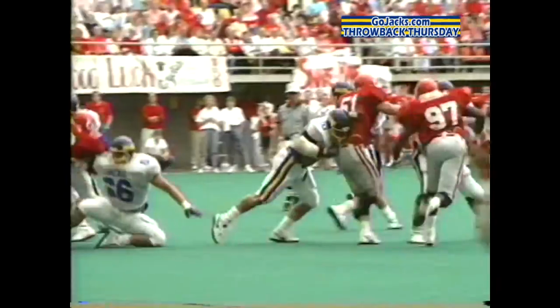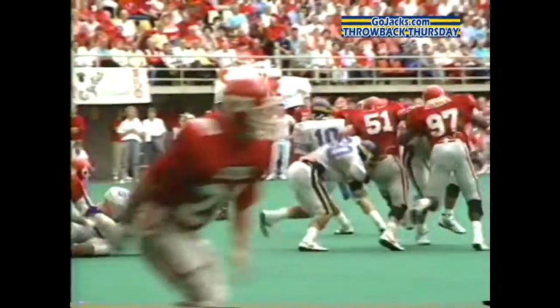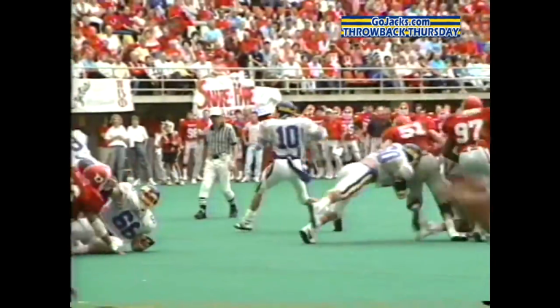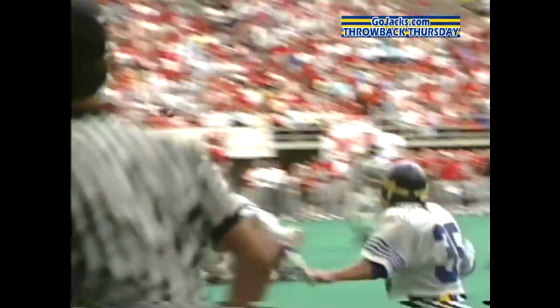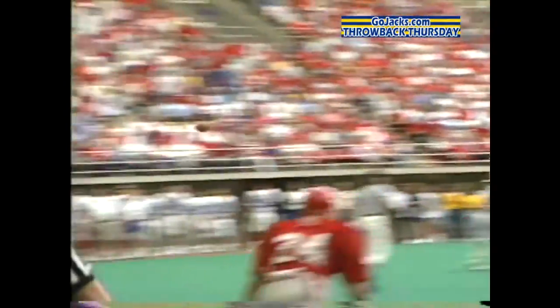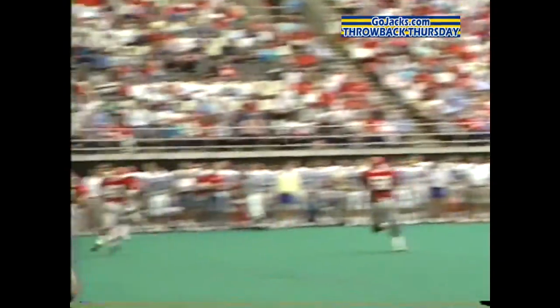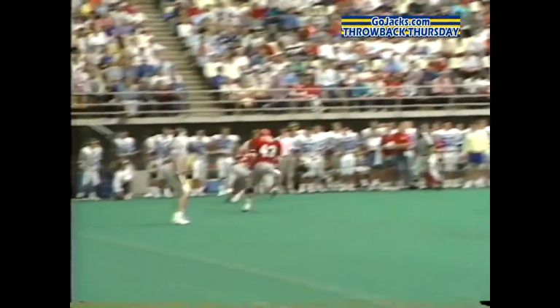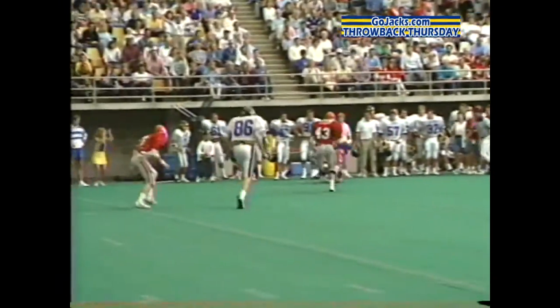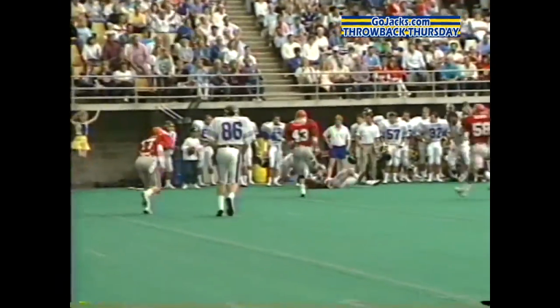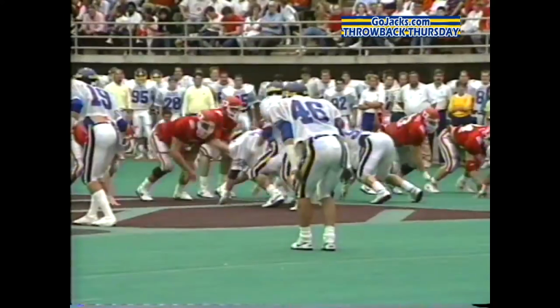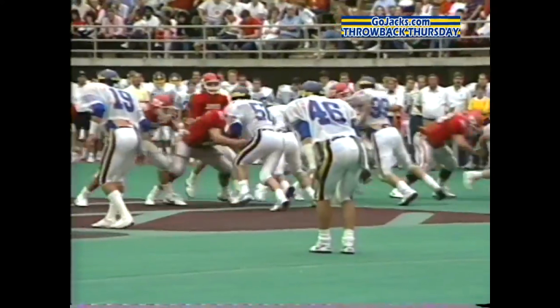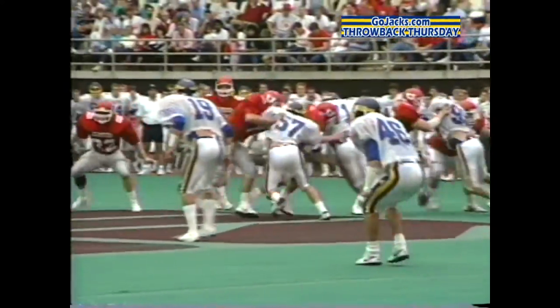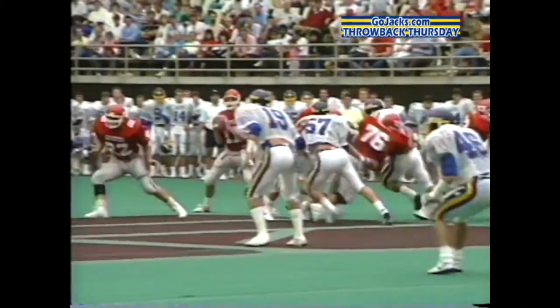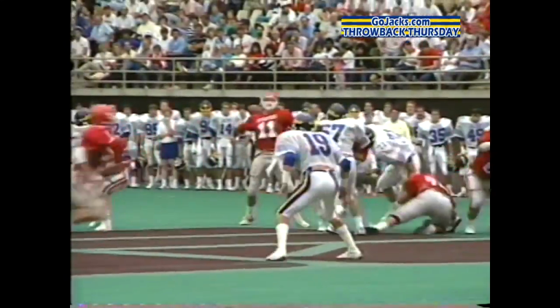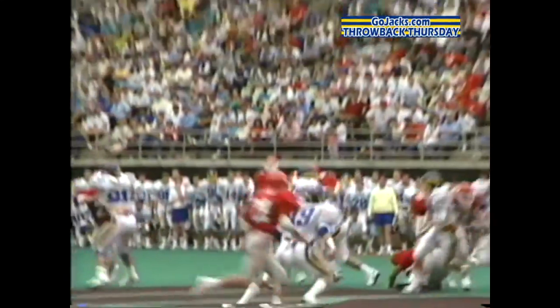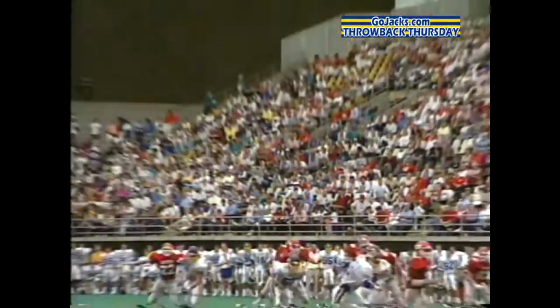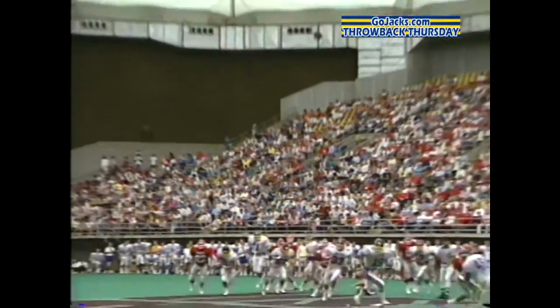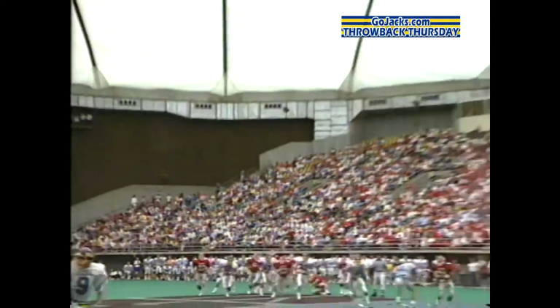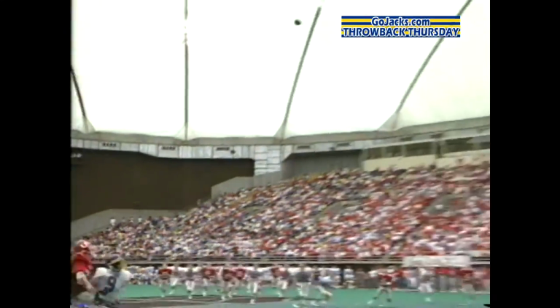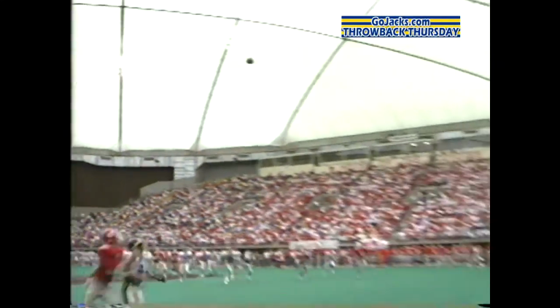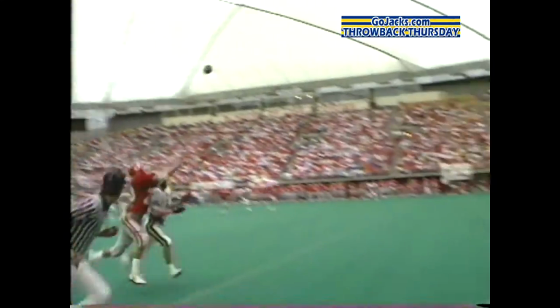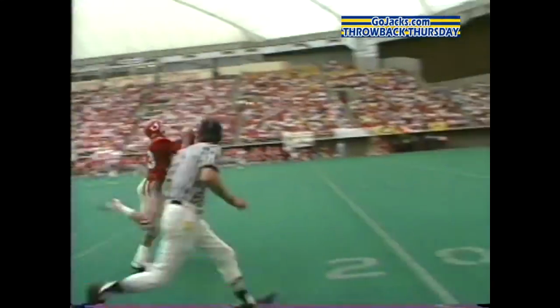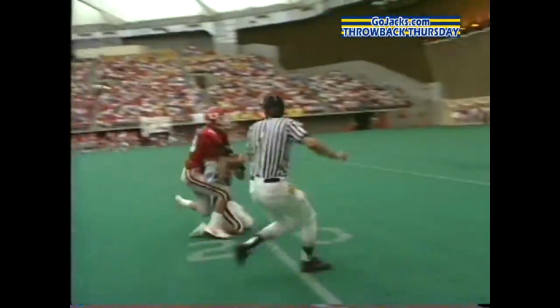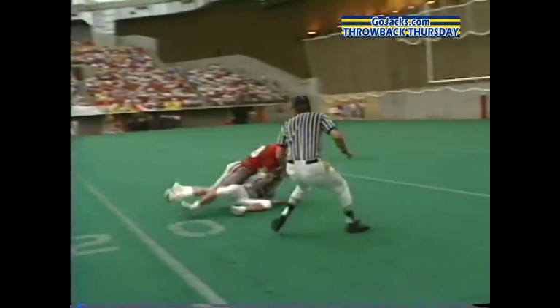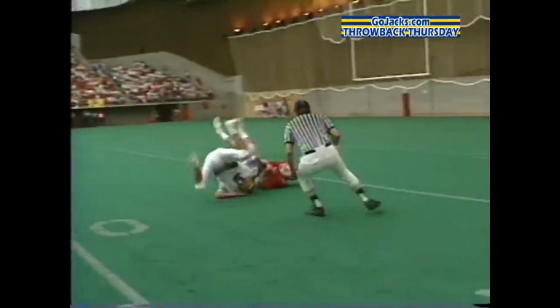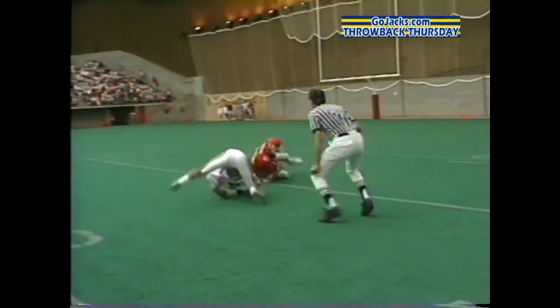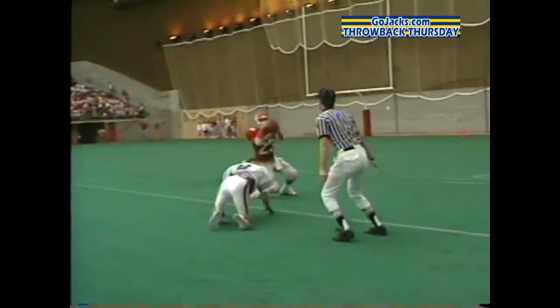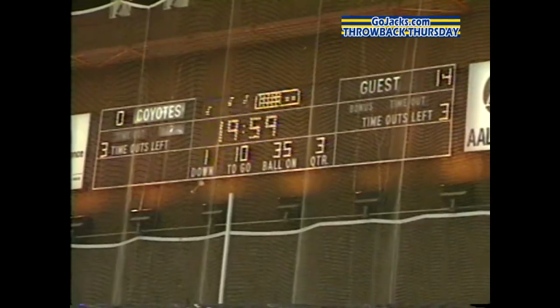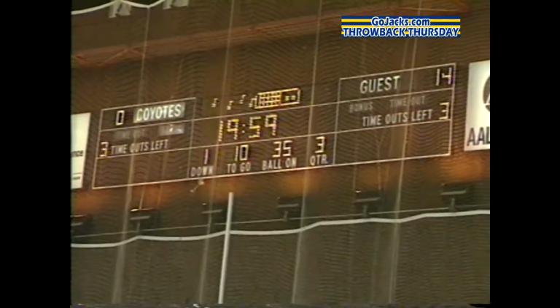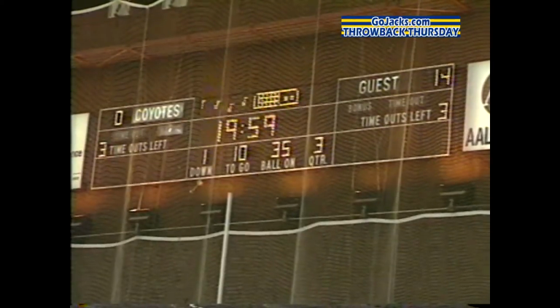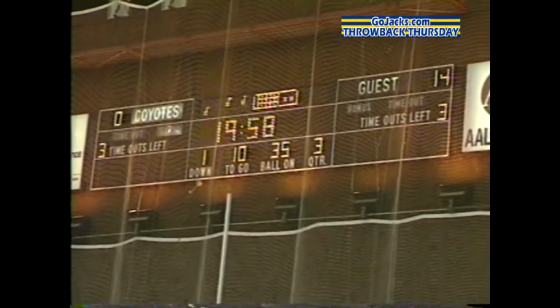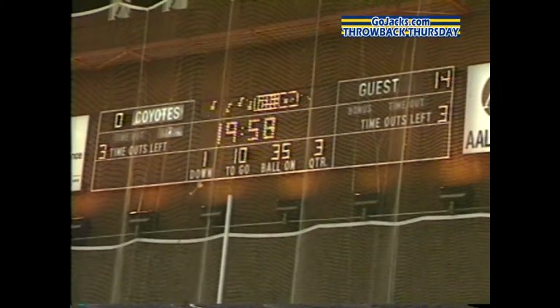But the Coyotes shut down the Jacks' offense in the second quarter and threatened when Chad Anderson connects with Ken Gardner to the South Dakota State 16, but they couldn't score. It was 14-0 Jacks at the half.